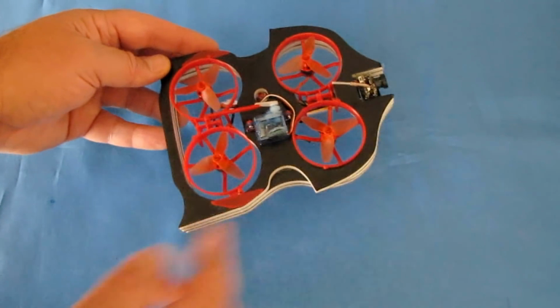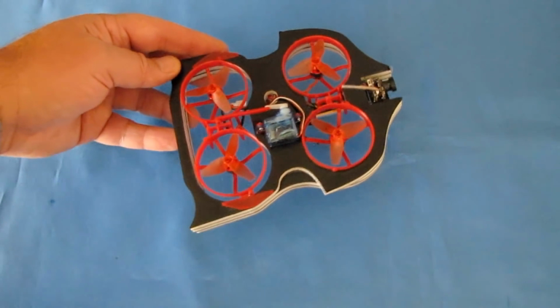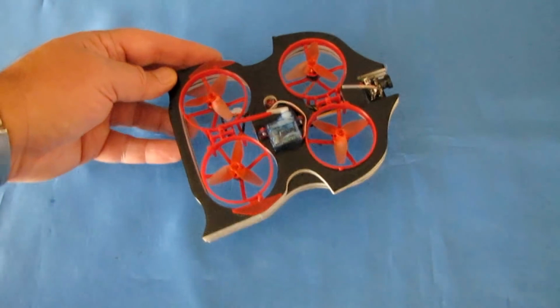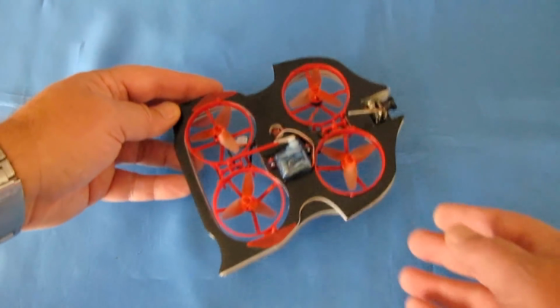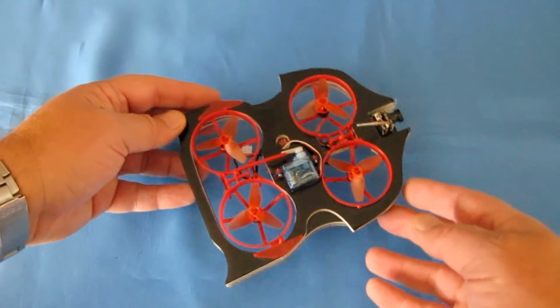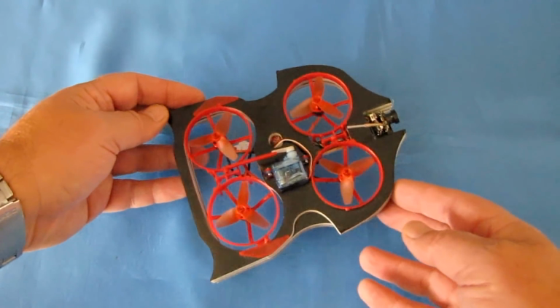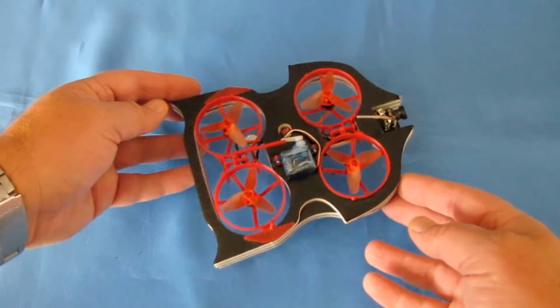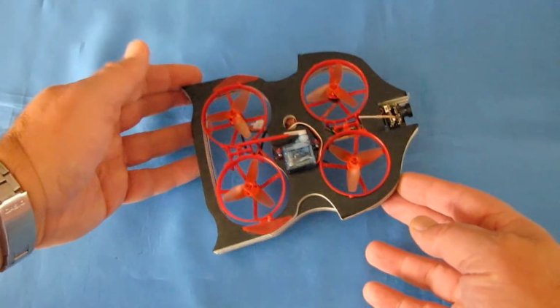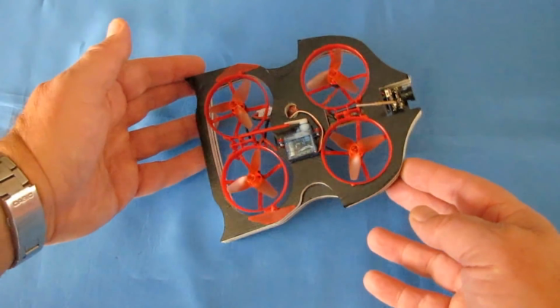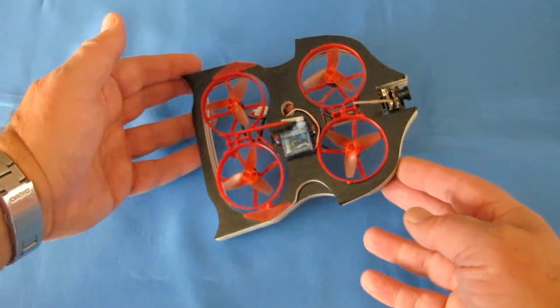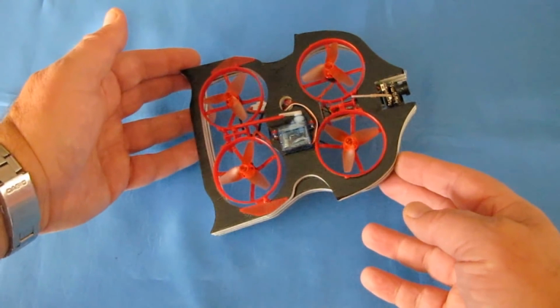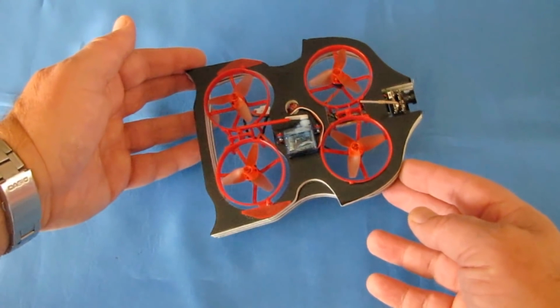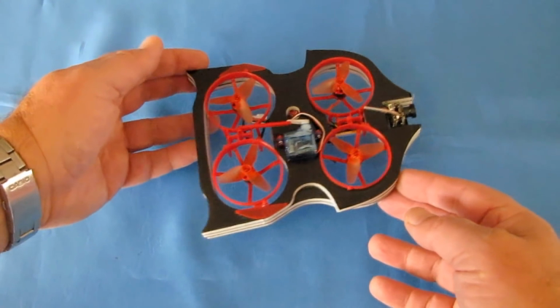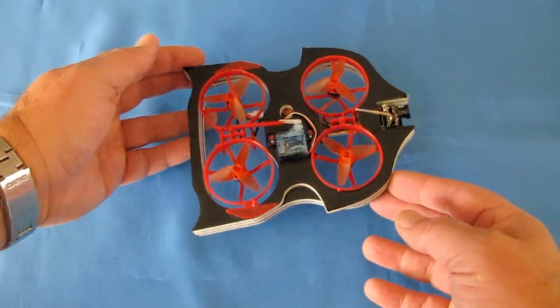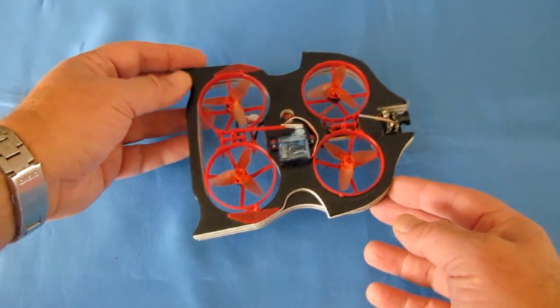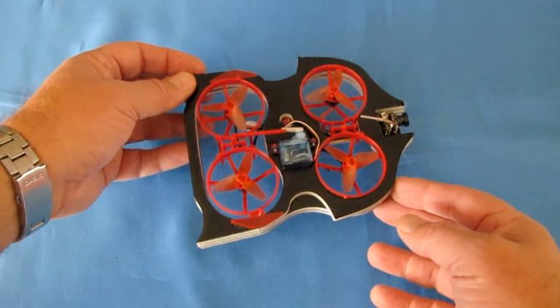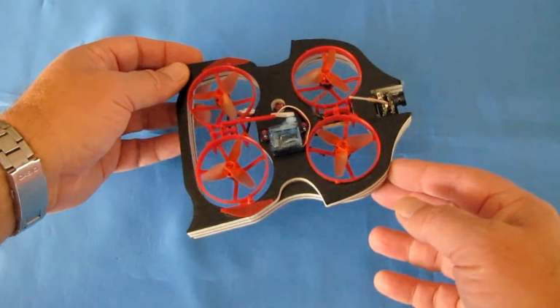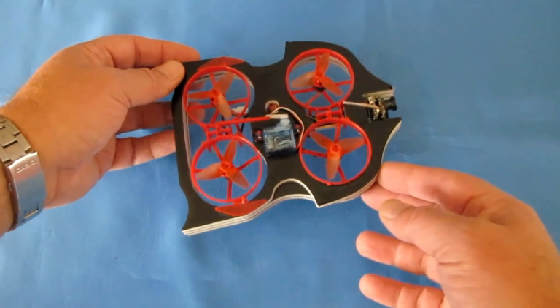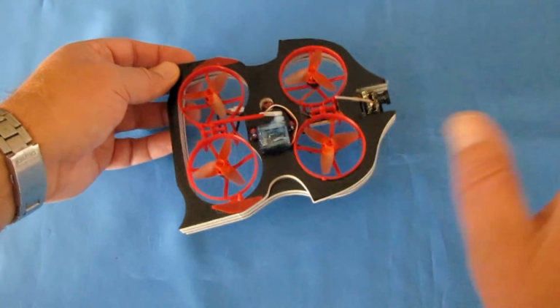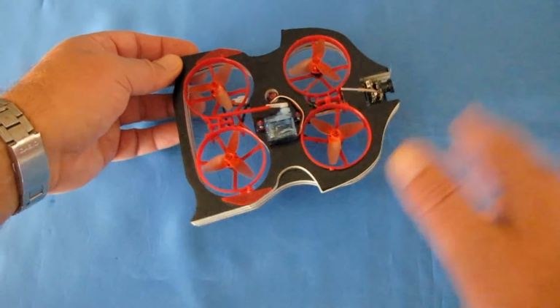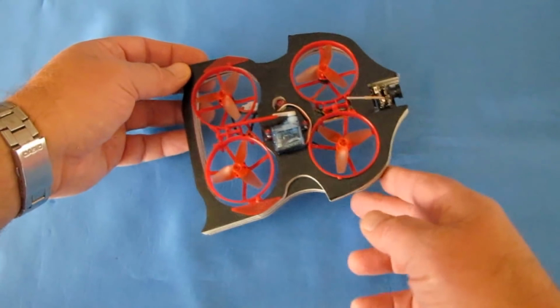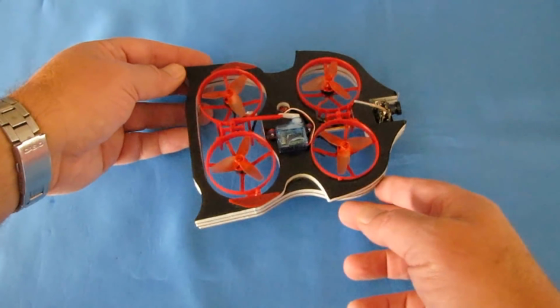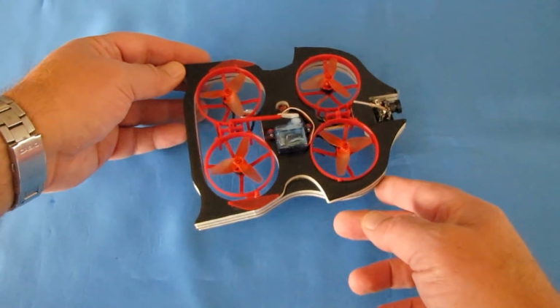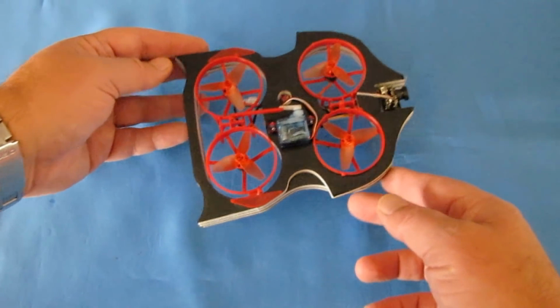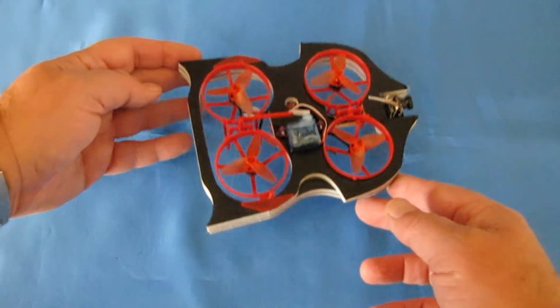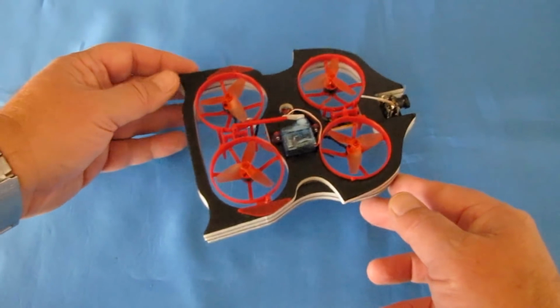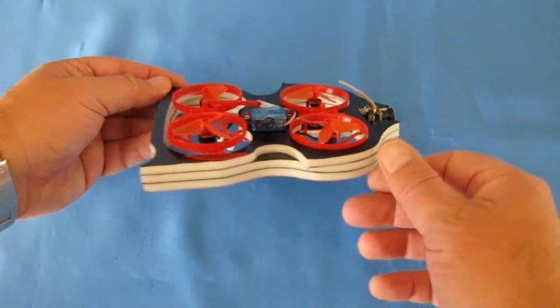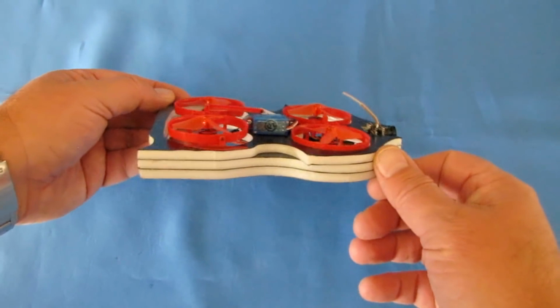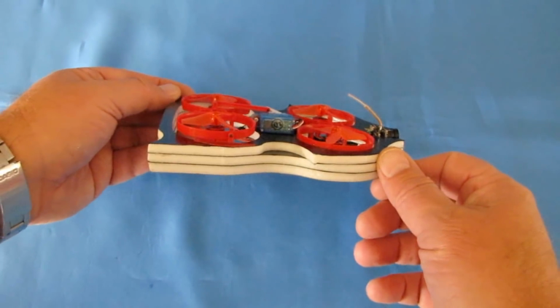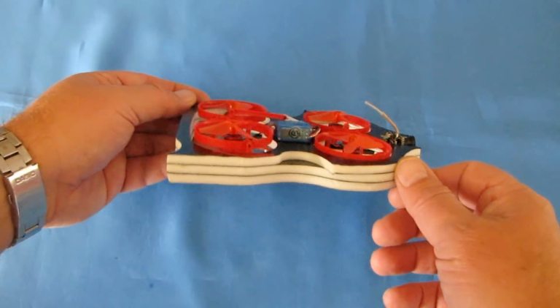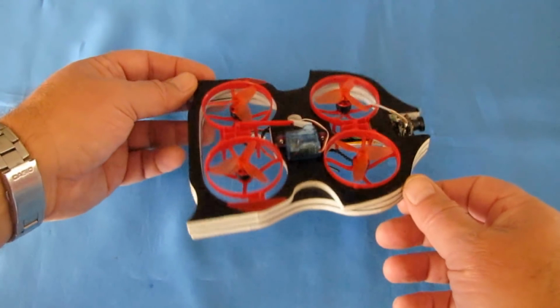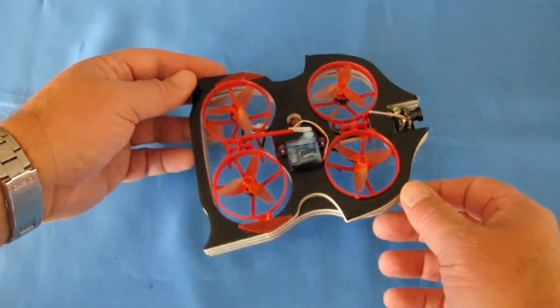I don't know how well it flies in acro yet because I haven't tried it. I'm going to try to do that today if I can. But if you don't want to fly it, you can drive it on the ground, and it actually works very well as a hovercraft.